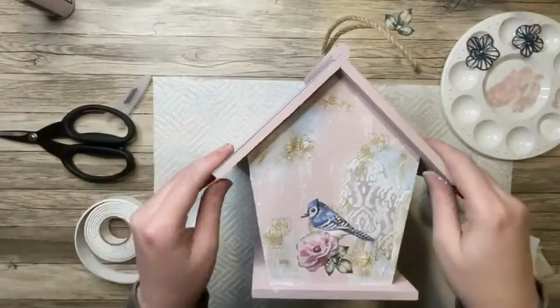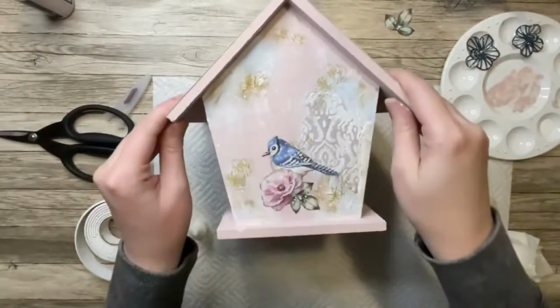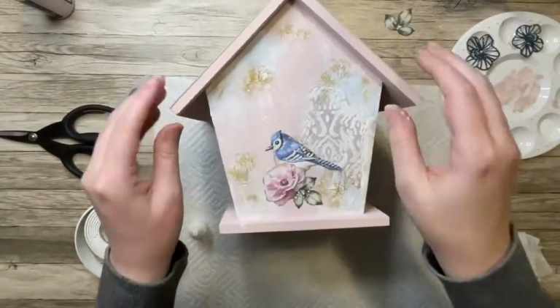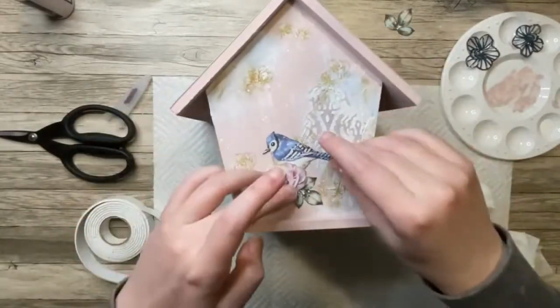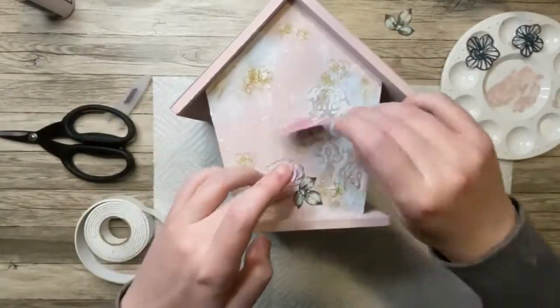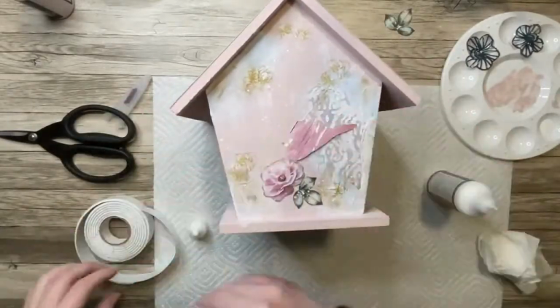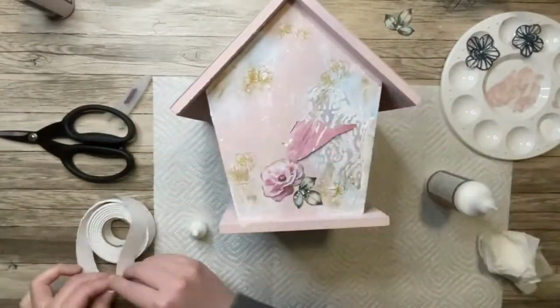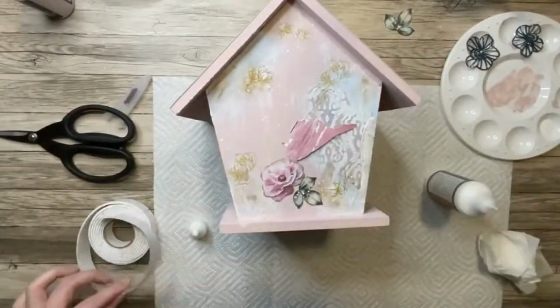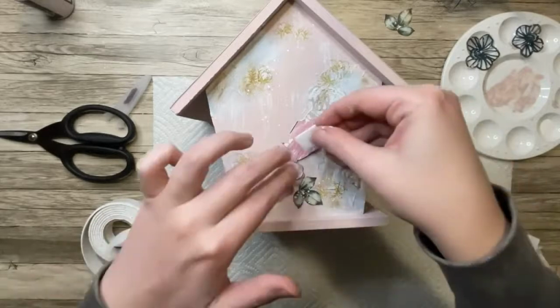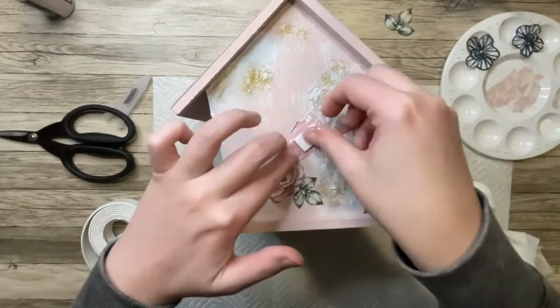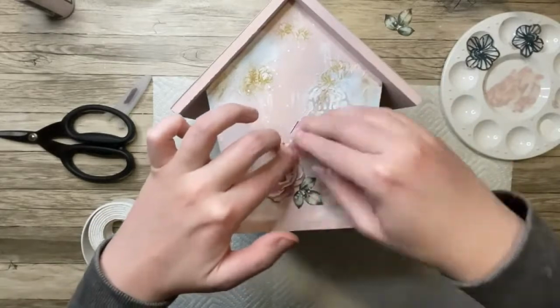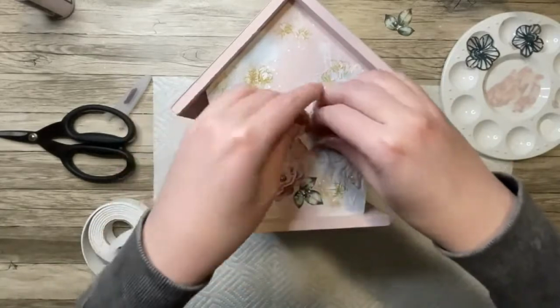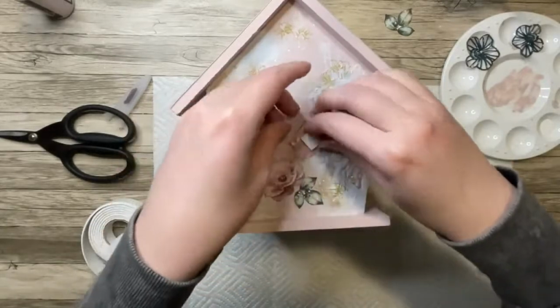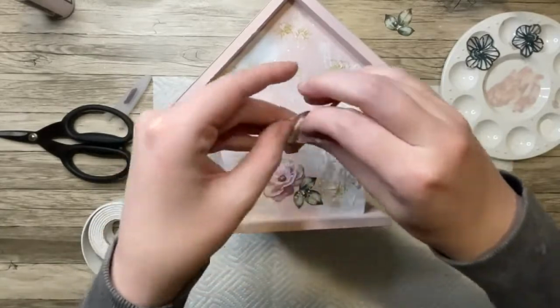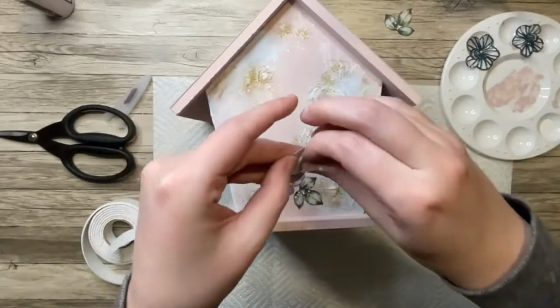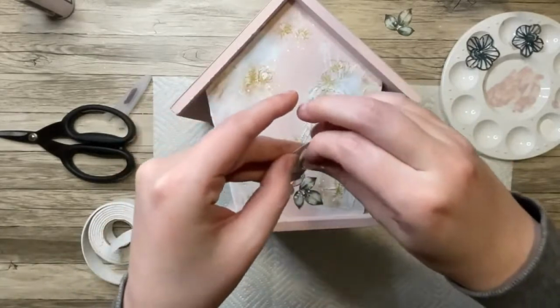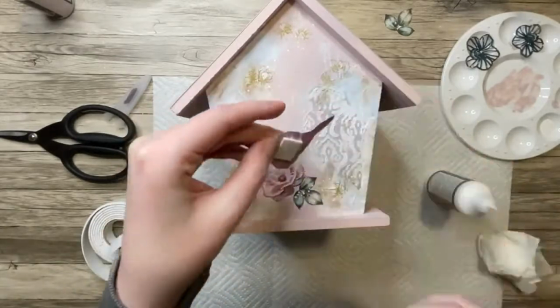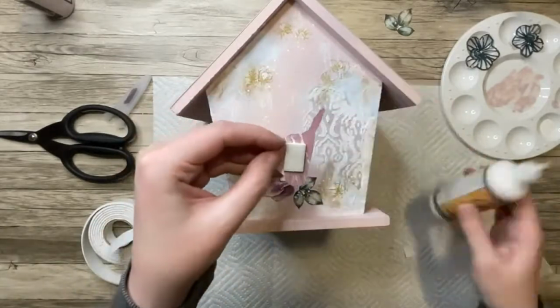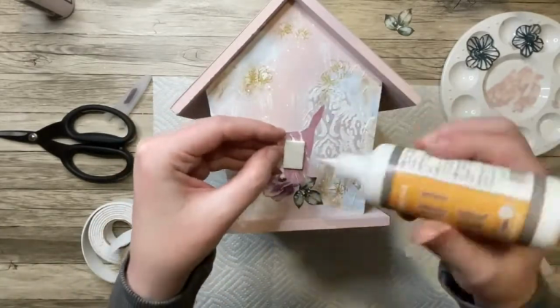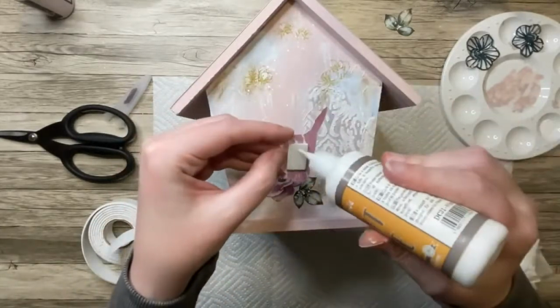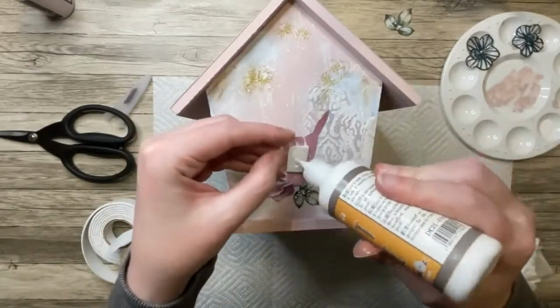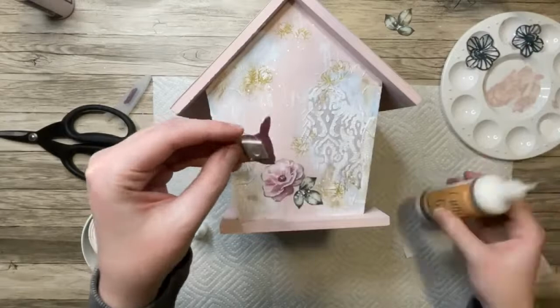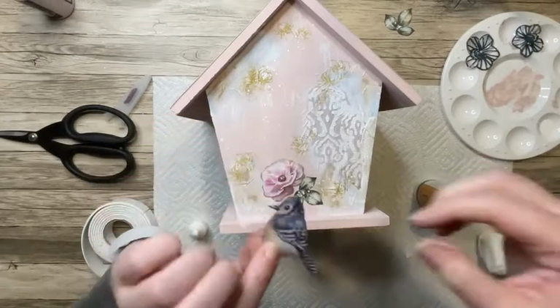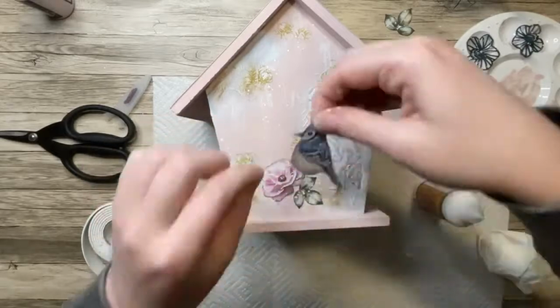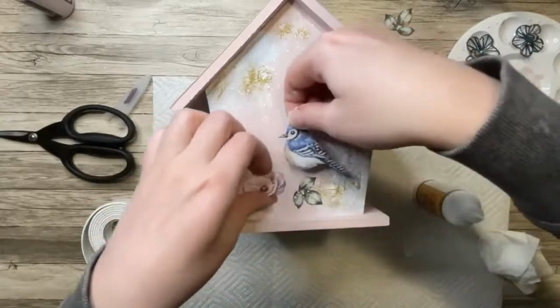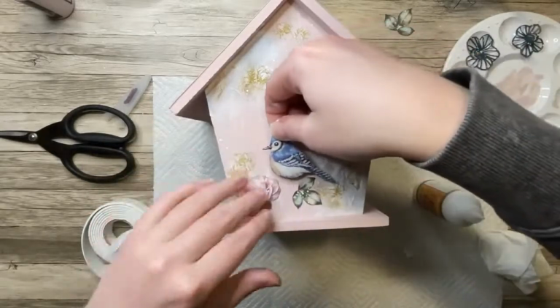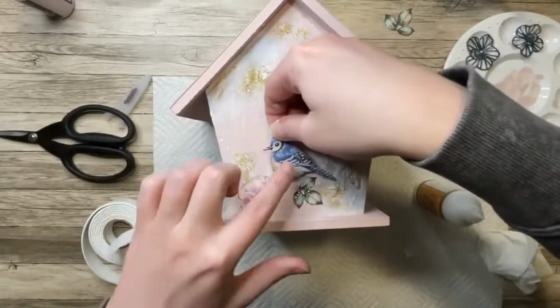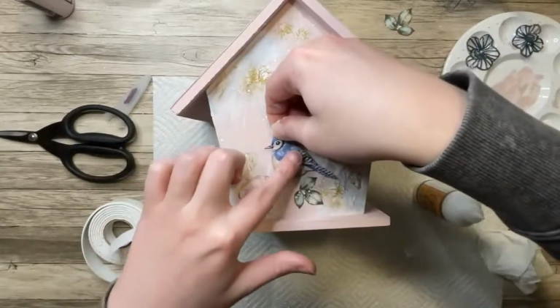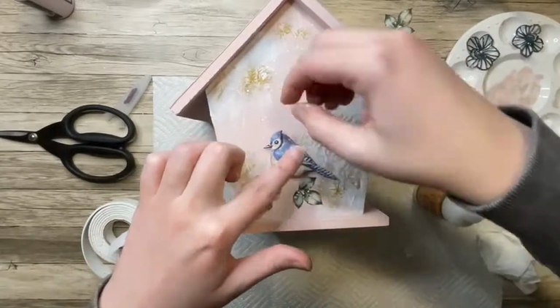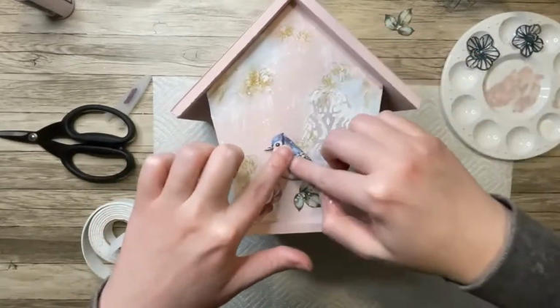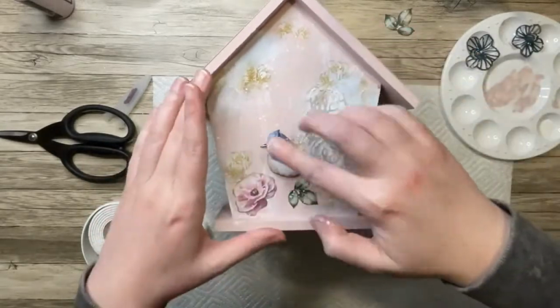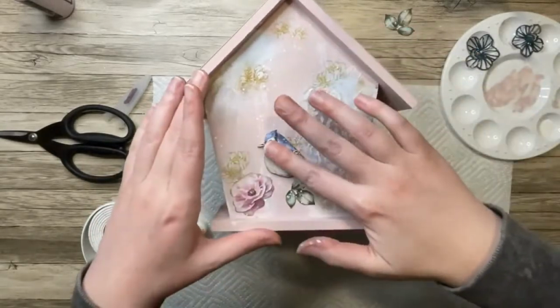I didn't want the back of the birdhouse to be completely plain, because I'm not sure how I'm going to display this. So I put just one little bird and some flowers on the back as well so that it wouldn't be so empty if you do see it from the back.